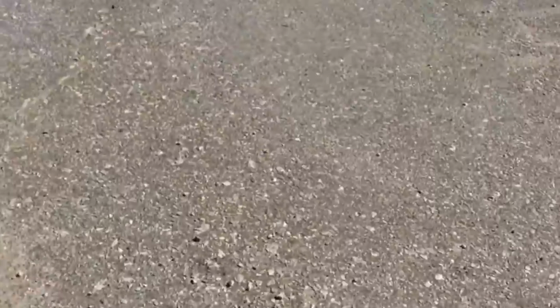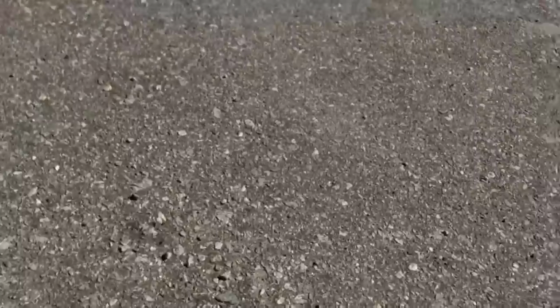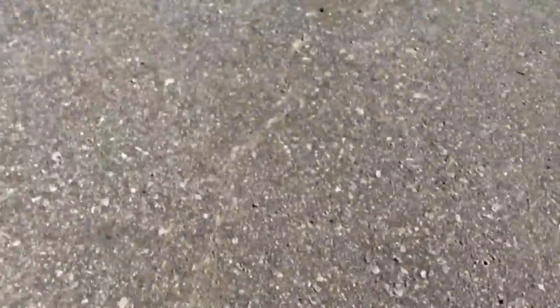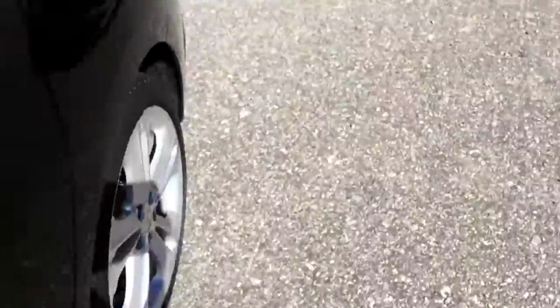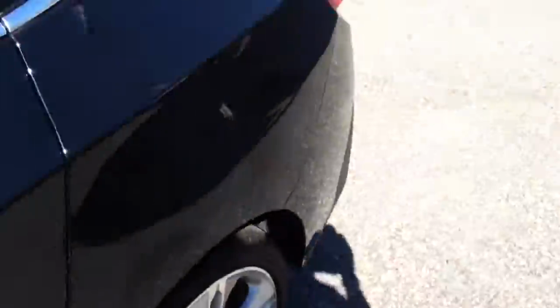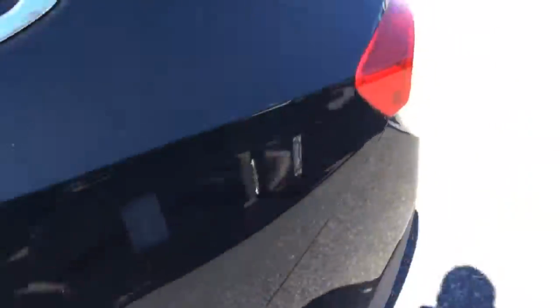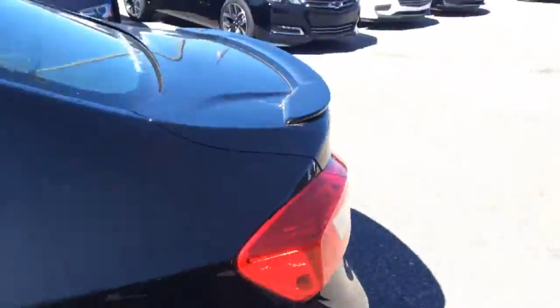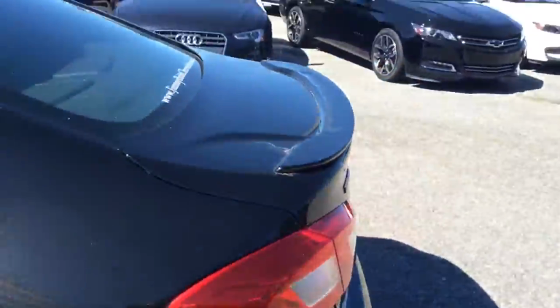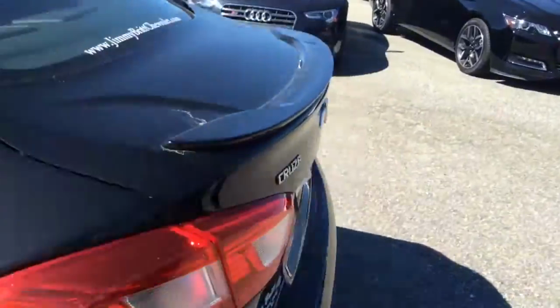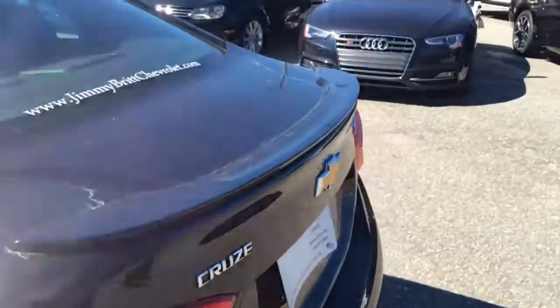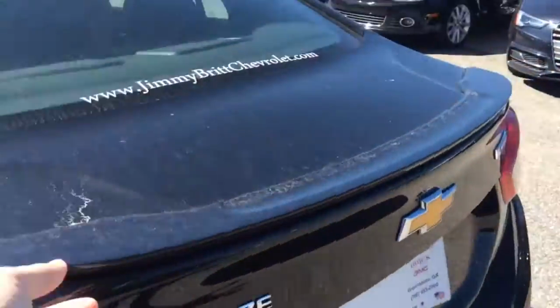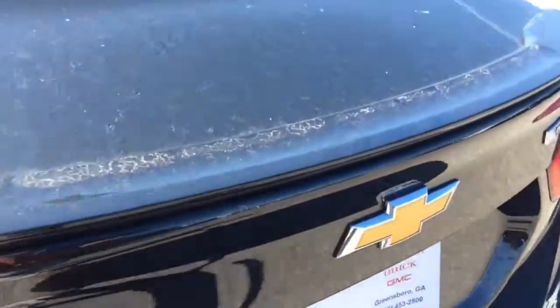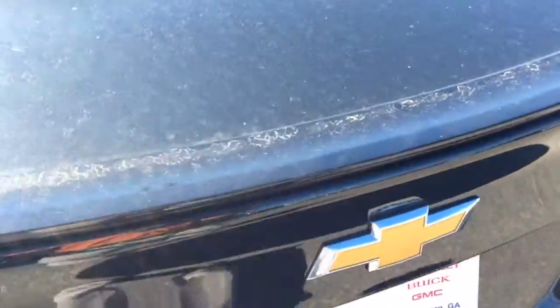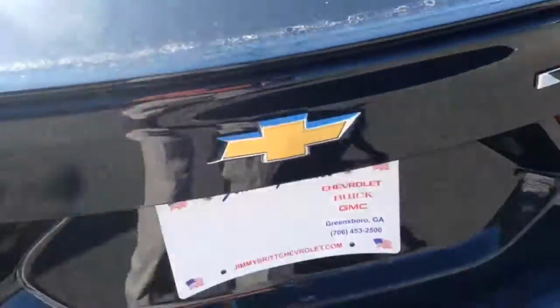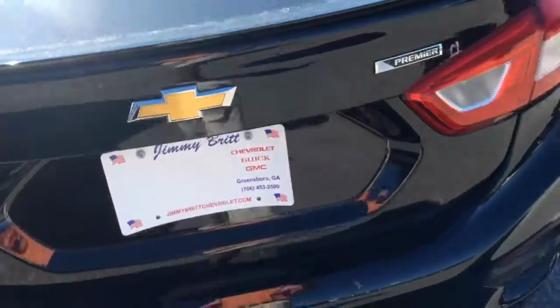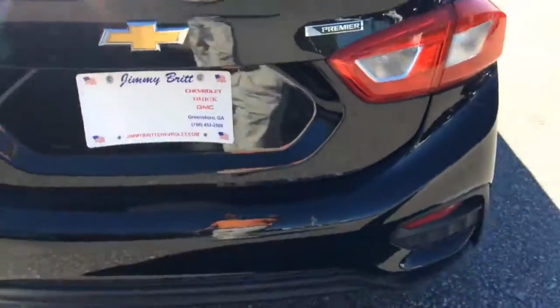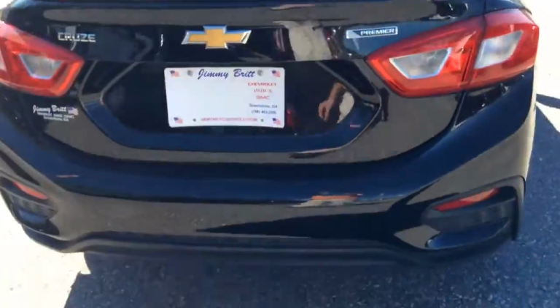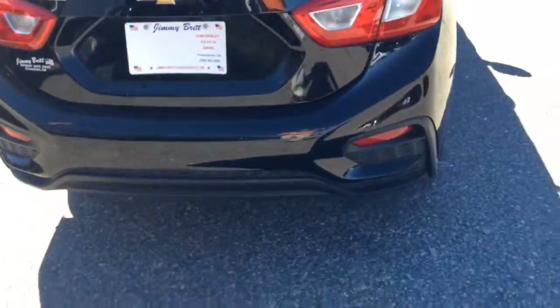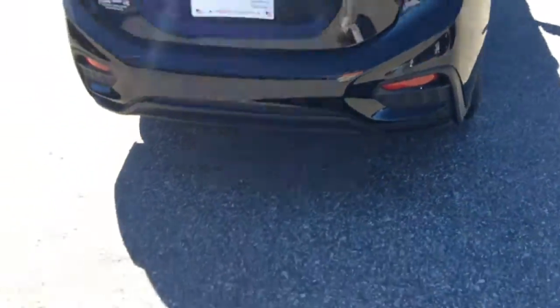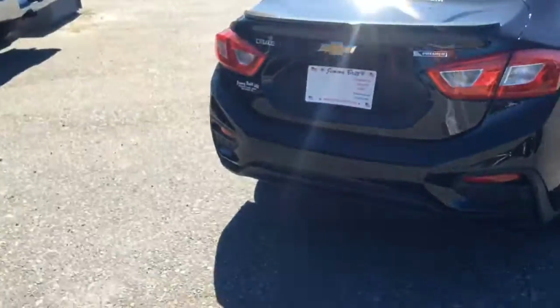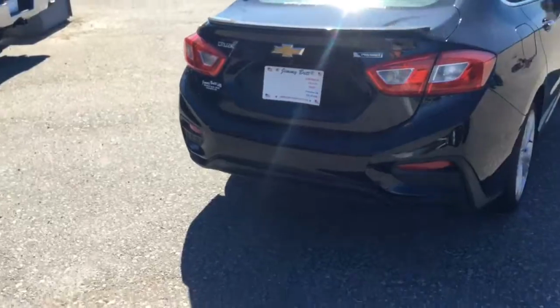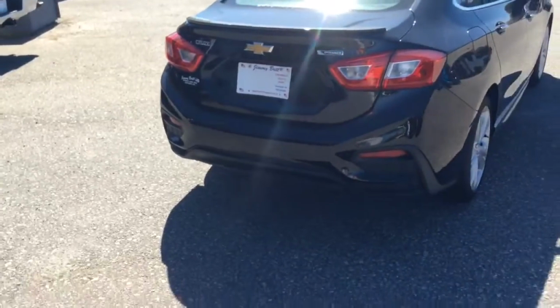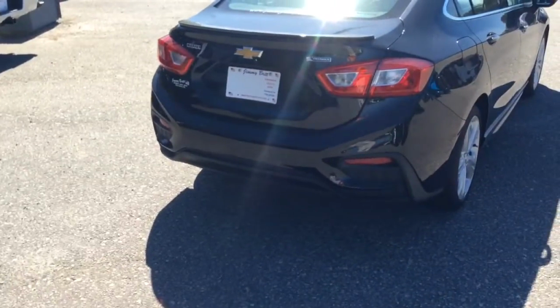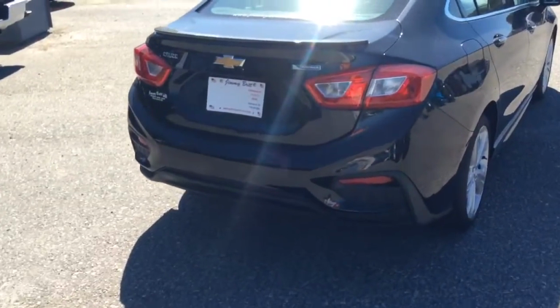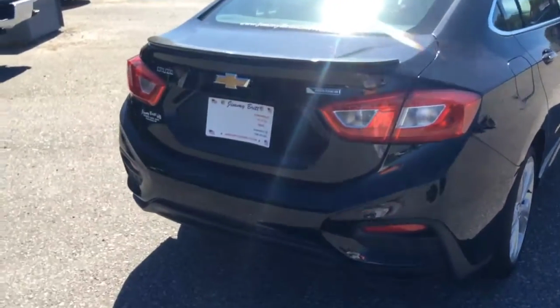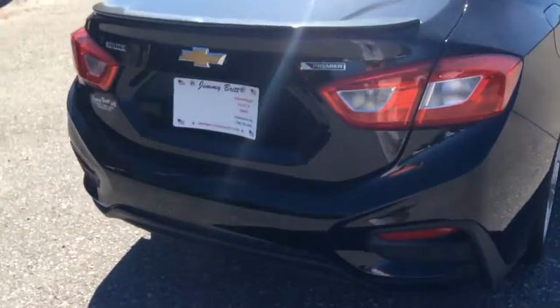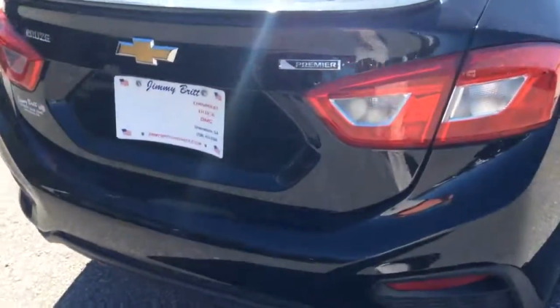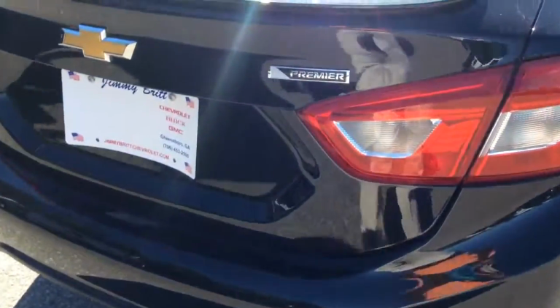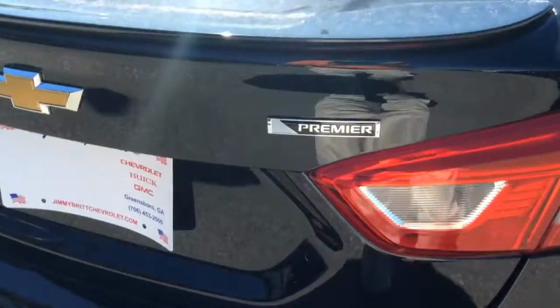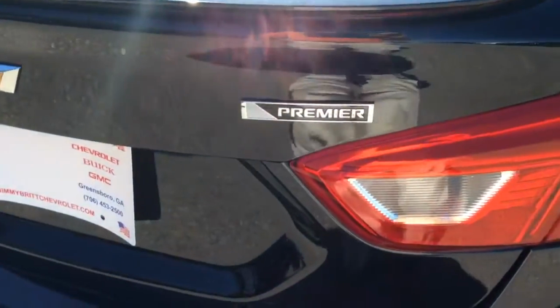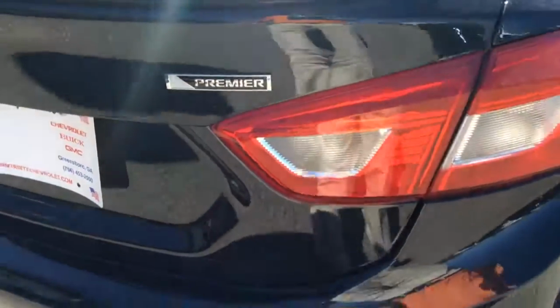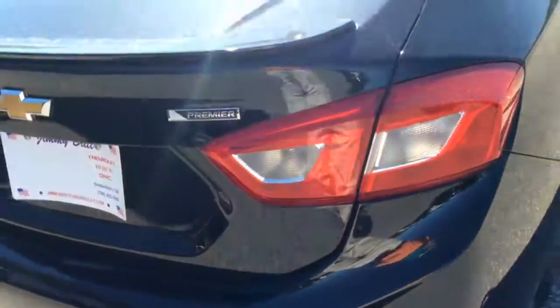Now I'll get out and show you the back of the car. It's got a little spoiler right here — it looks good on the back. Like I said, it's got the Premier logo right there to let everybody know you're driving in luxury.